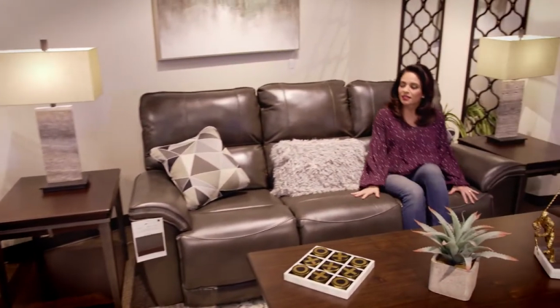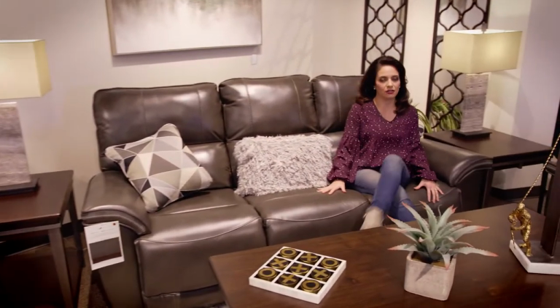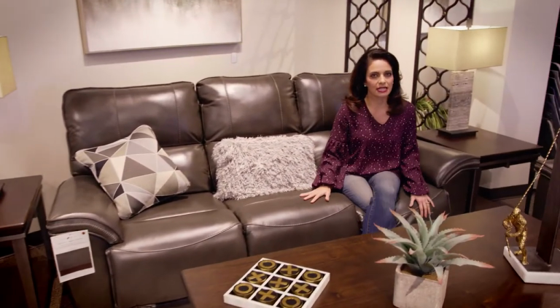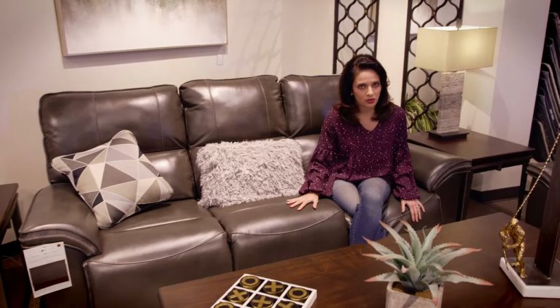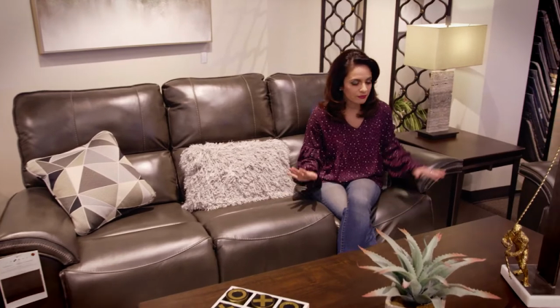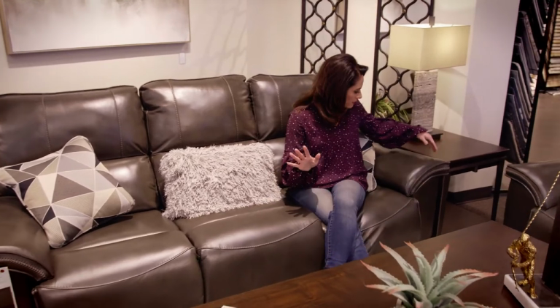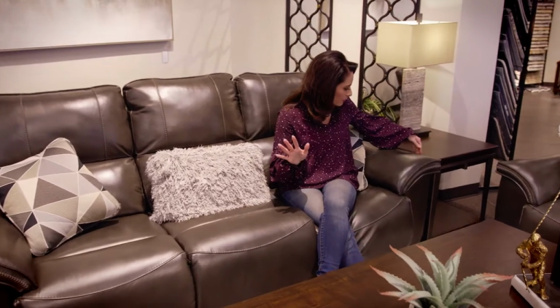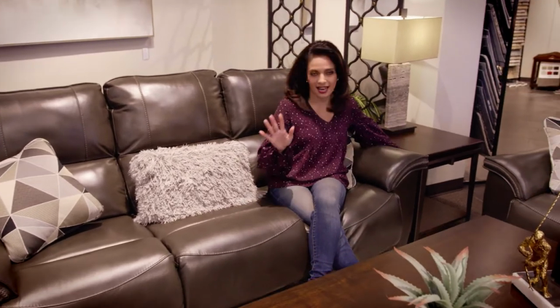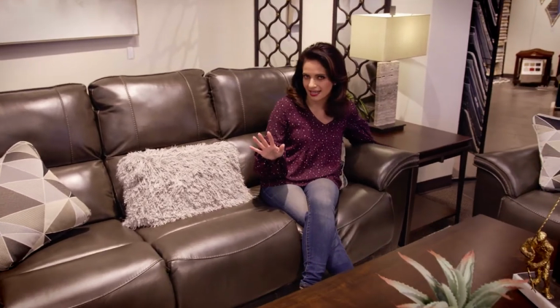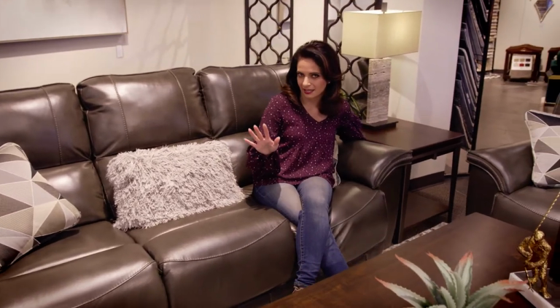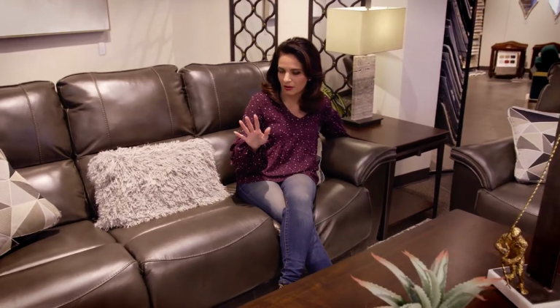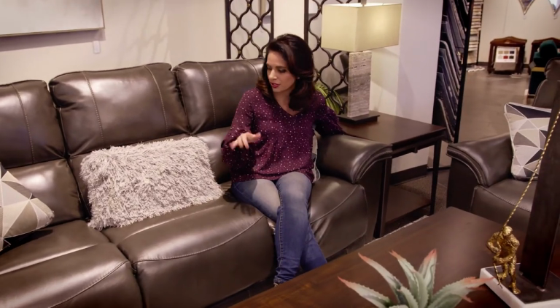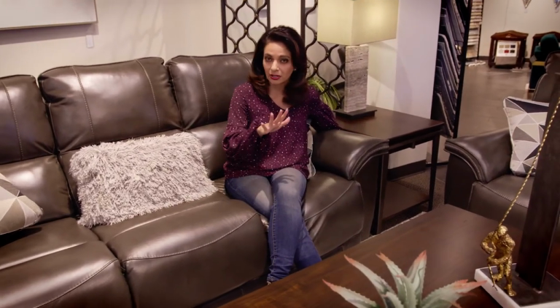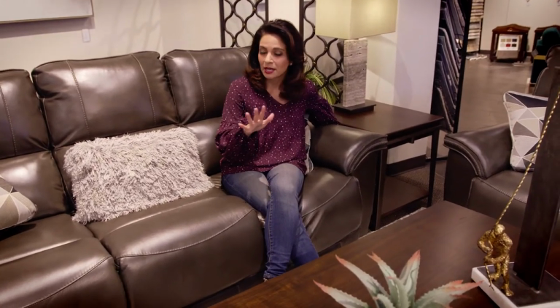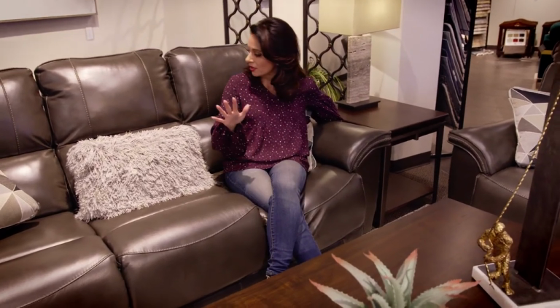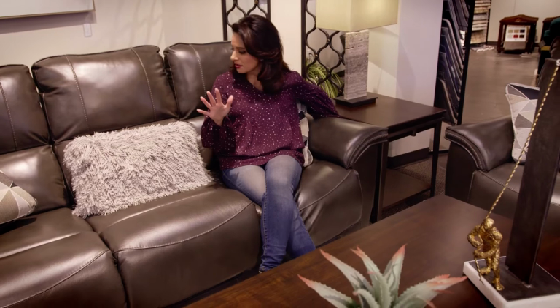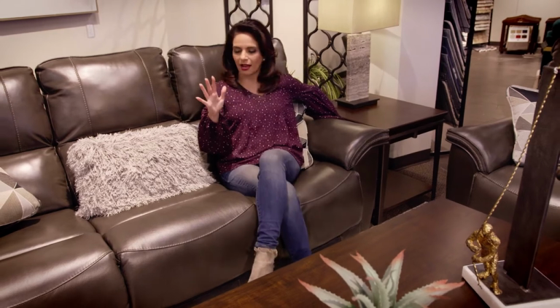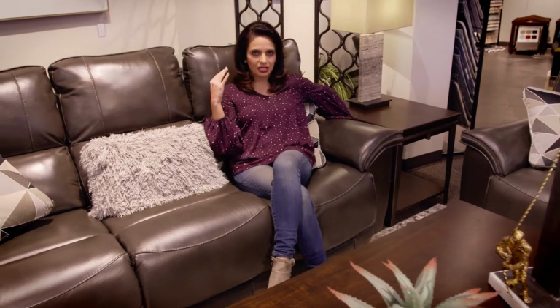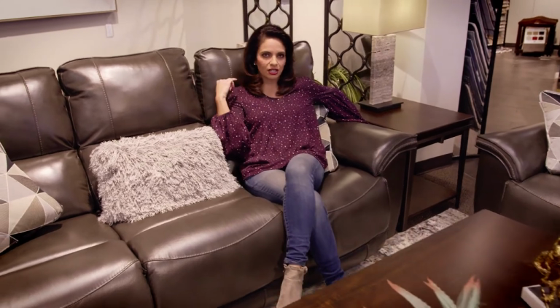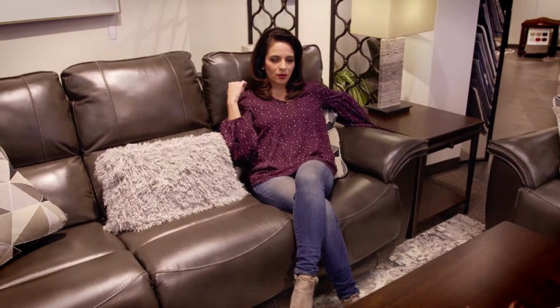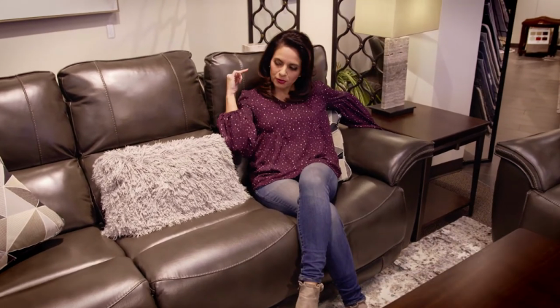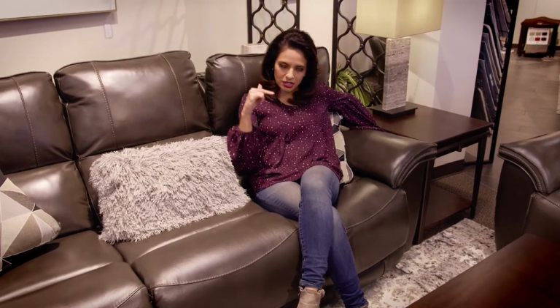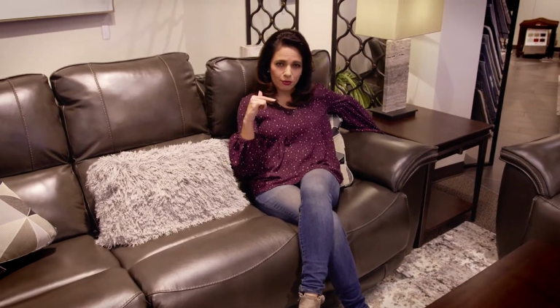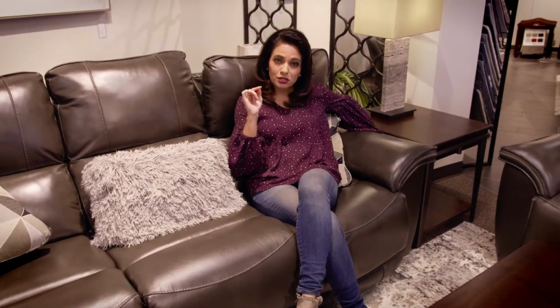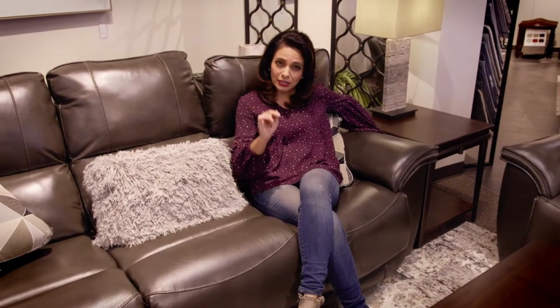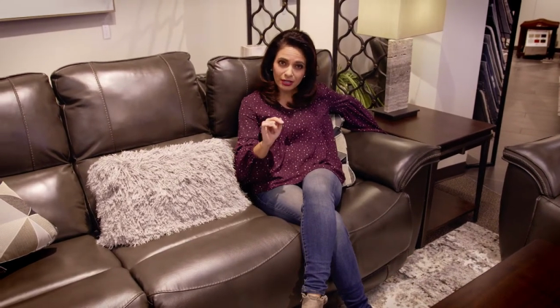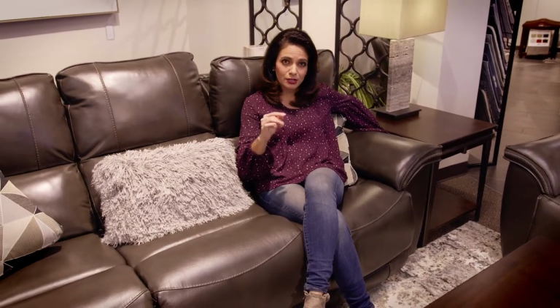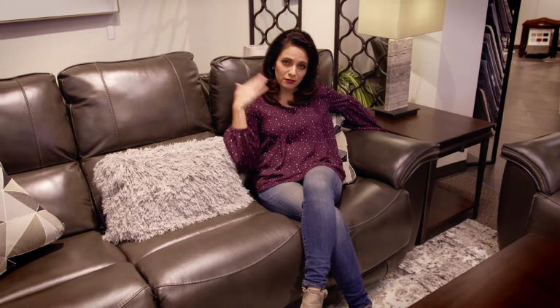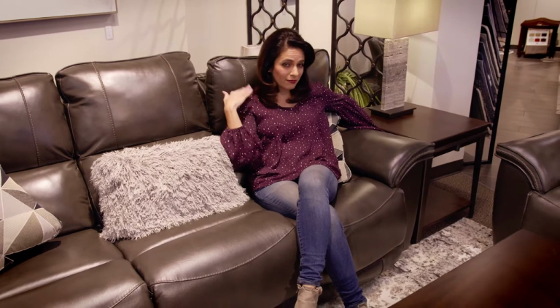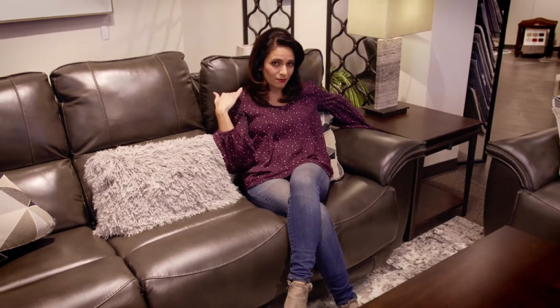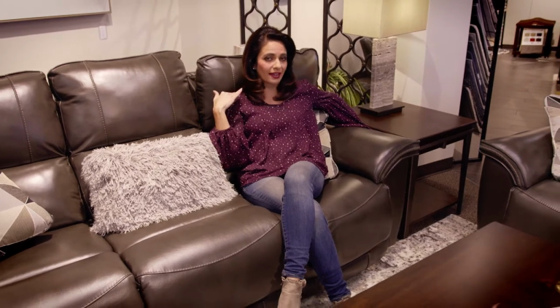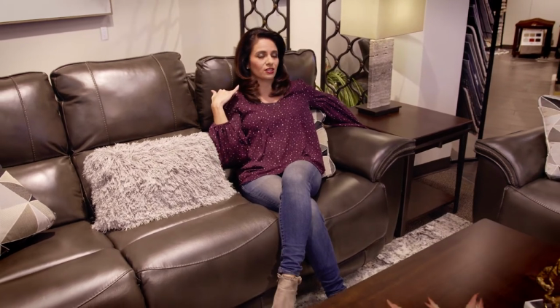This couch is absolutely gorgeous, very comfortable, and of course it's high-tech. It's got the power over here to recline, but also this option here where it's pushing the top forward, which is really very comfortable especially if you have neck or back concerns.